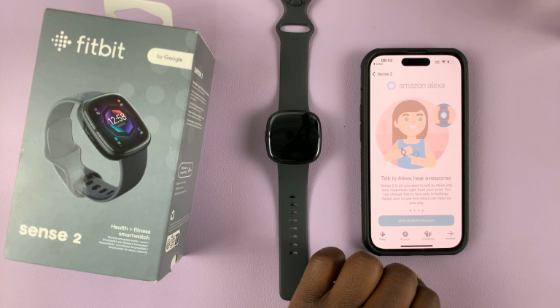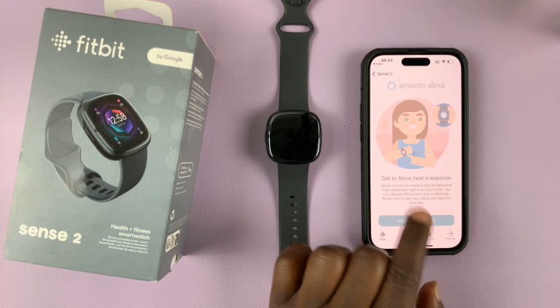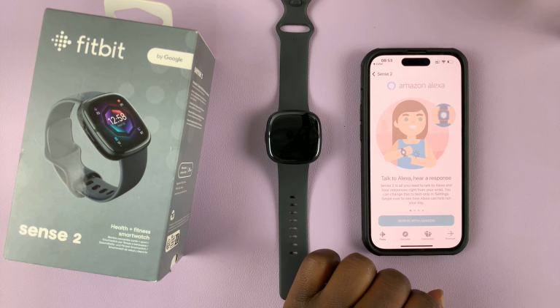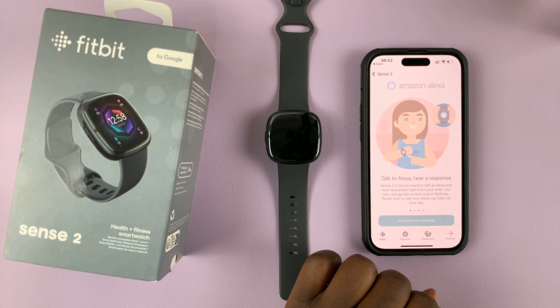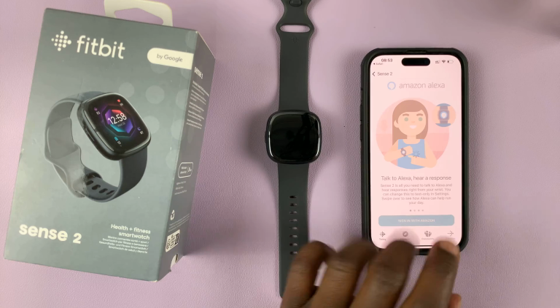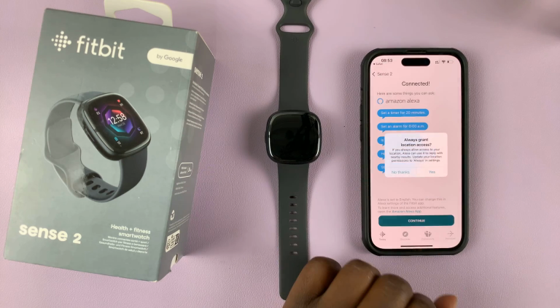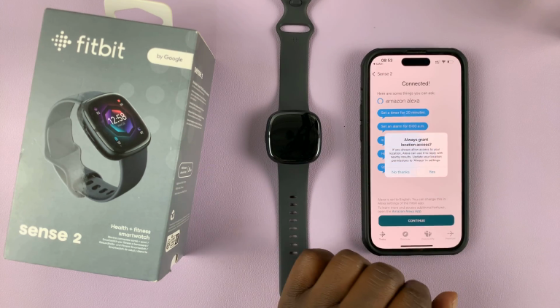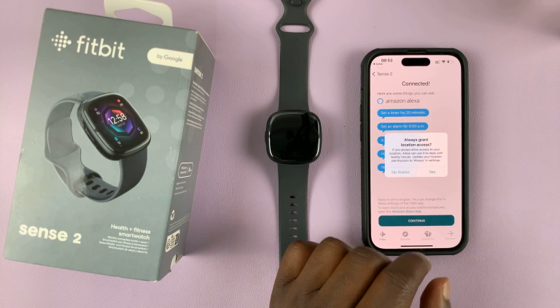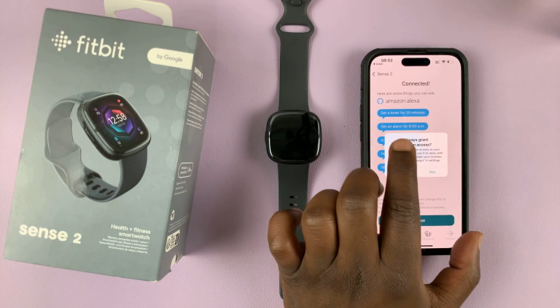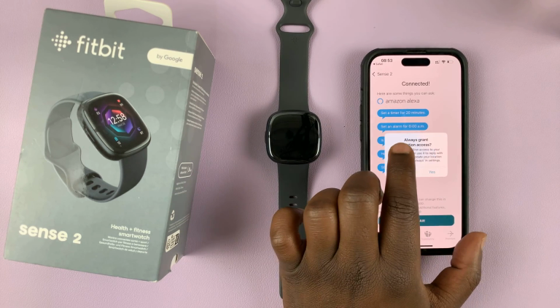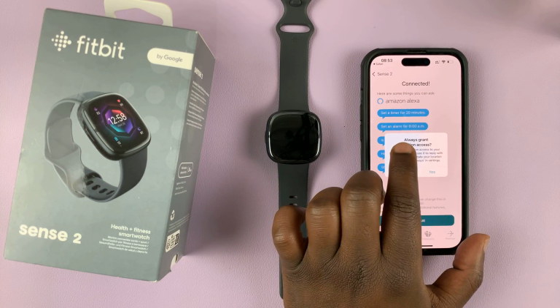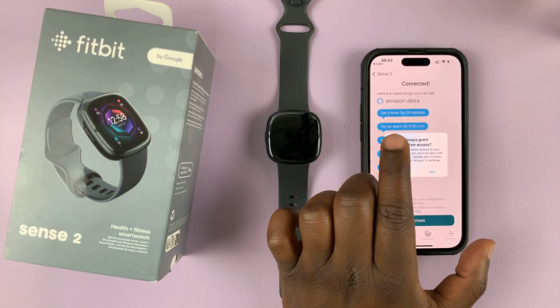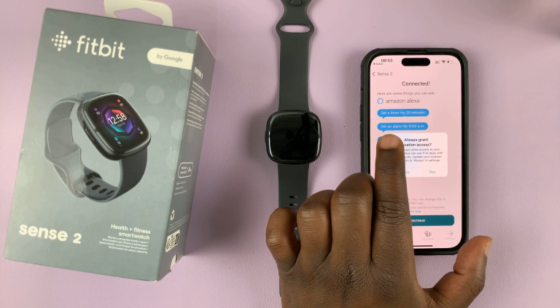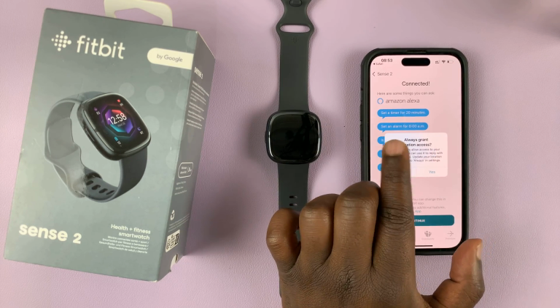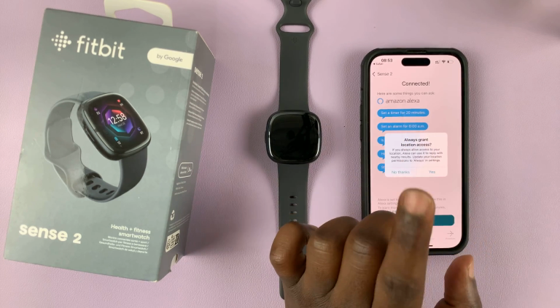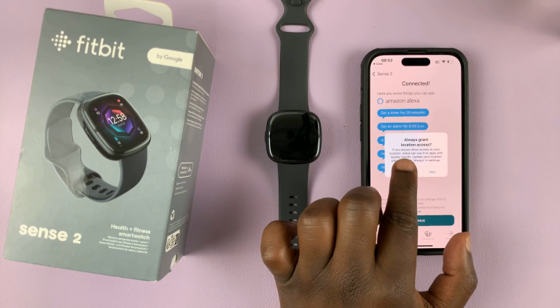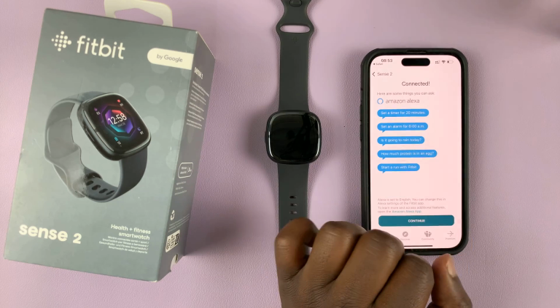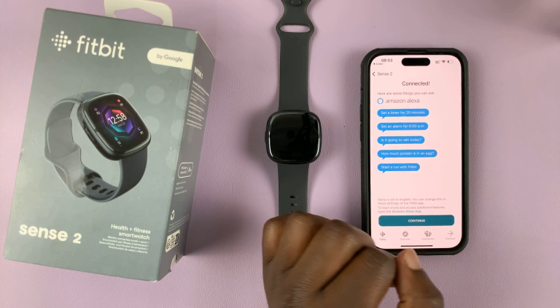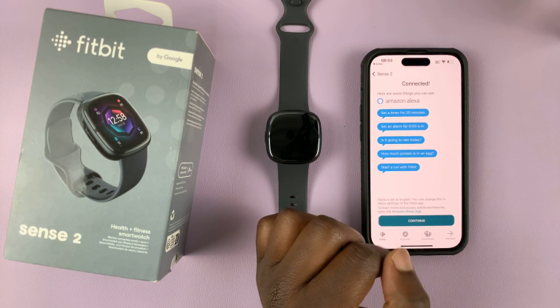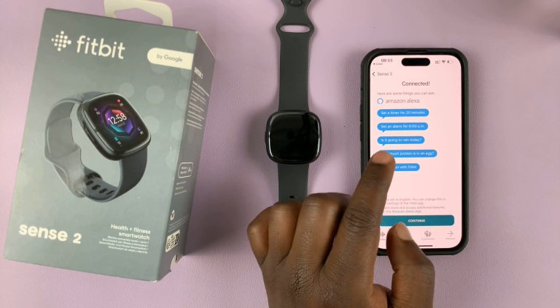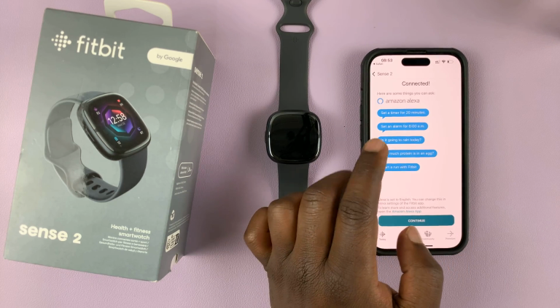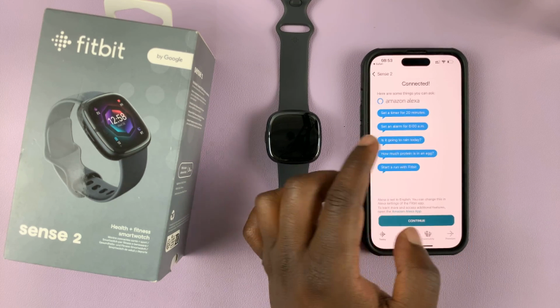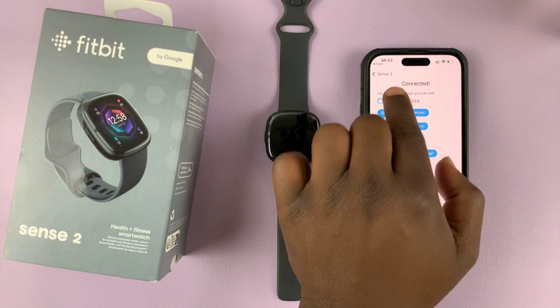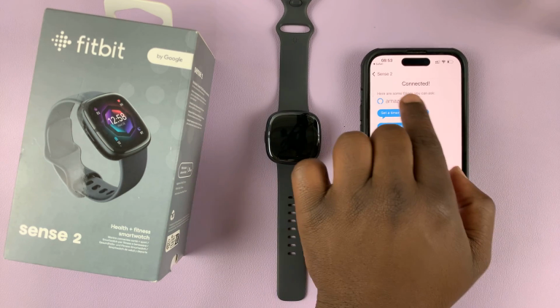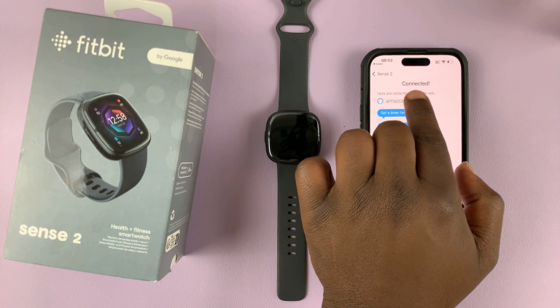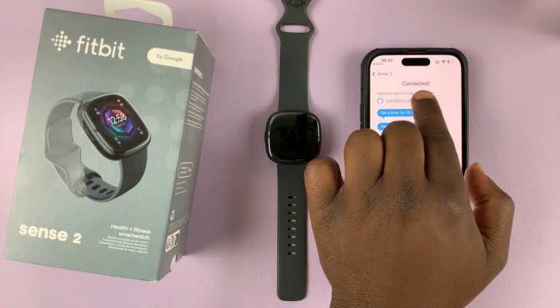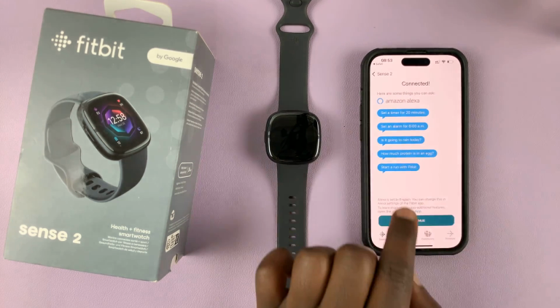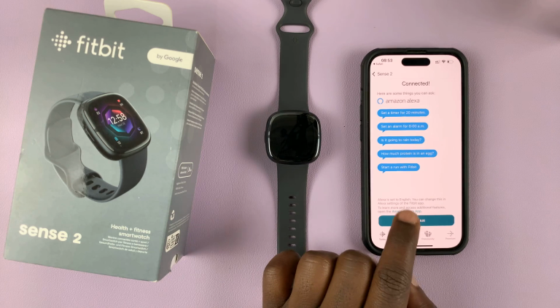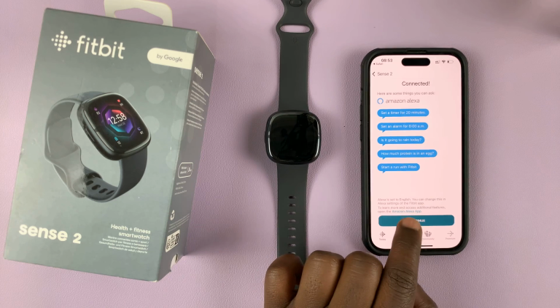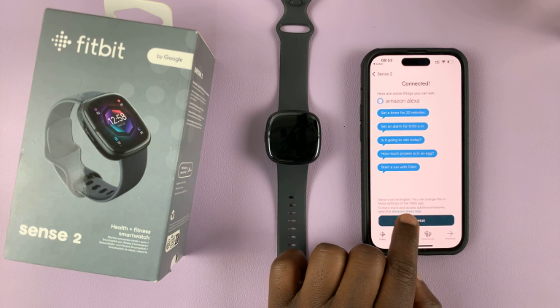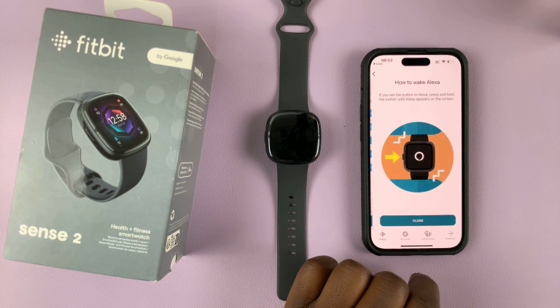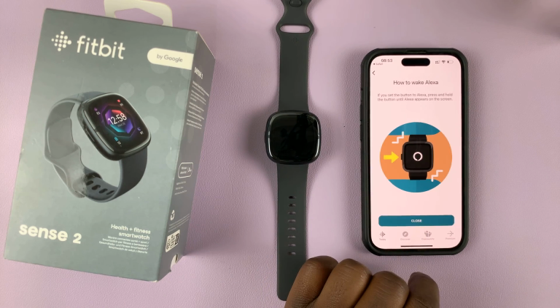It's now connecting. It's going to ask to always grant location access — I tapped No Thanks. And as you can see, Amazon Alexa is now connected to my Fitbit Sense 2. Tap on Continue.